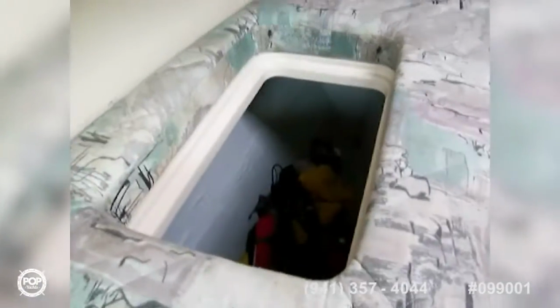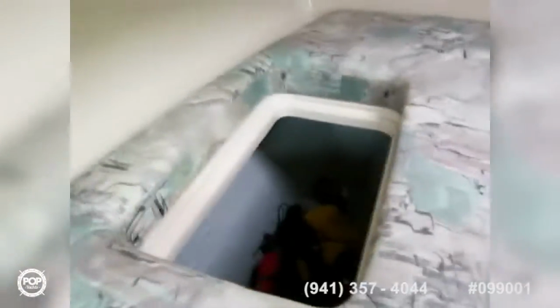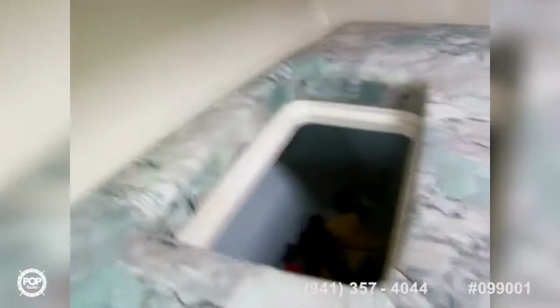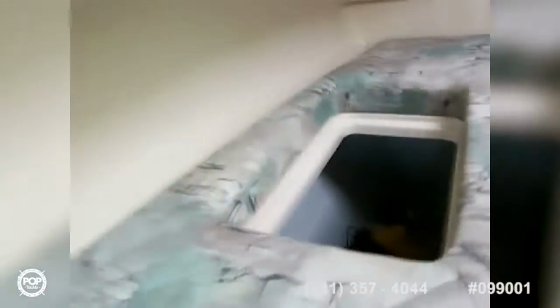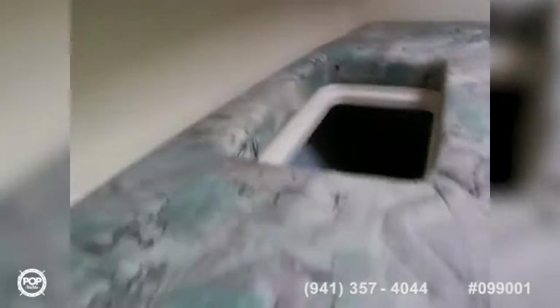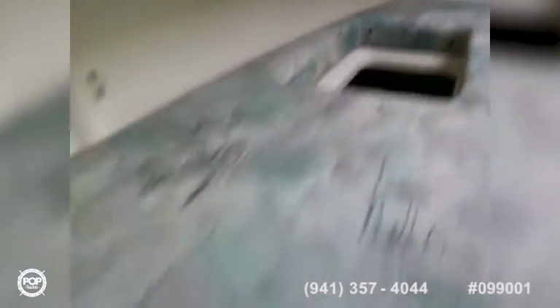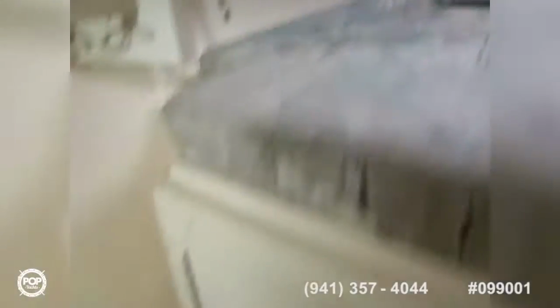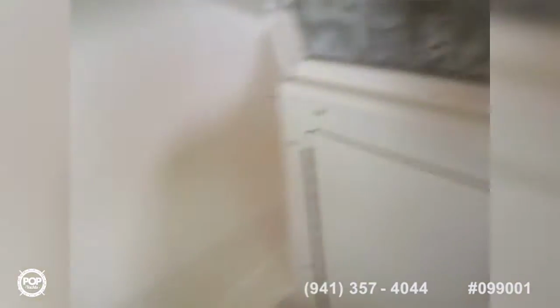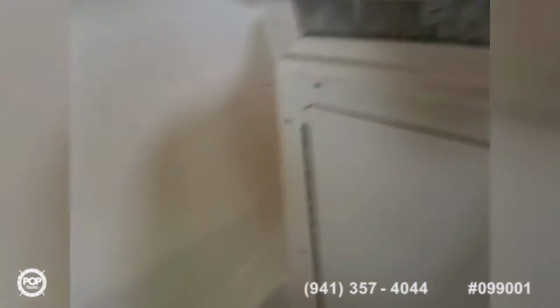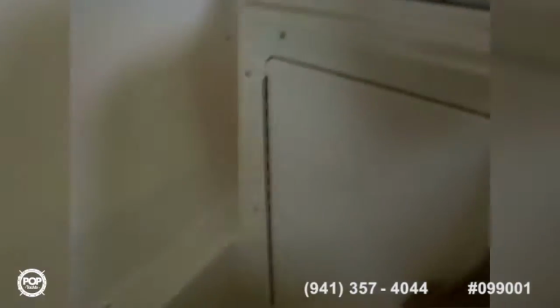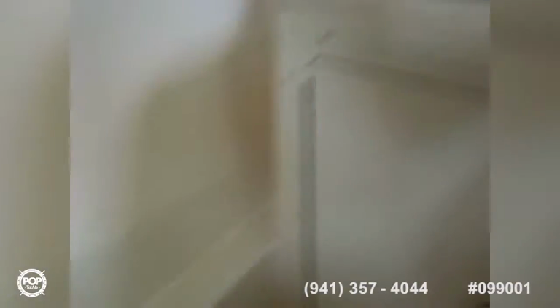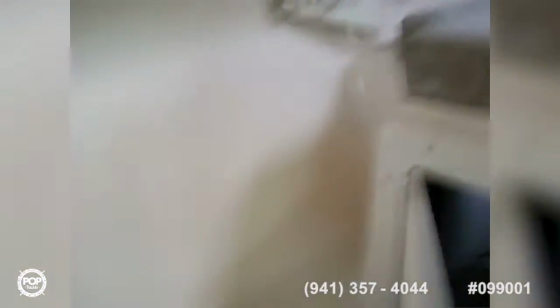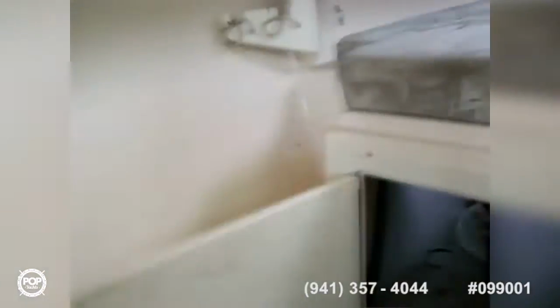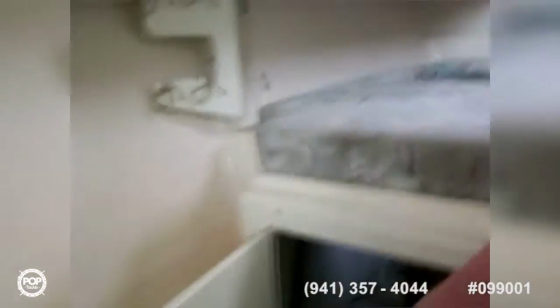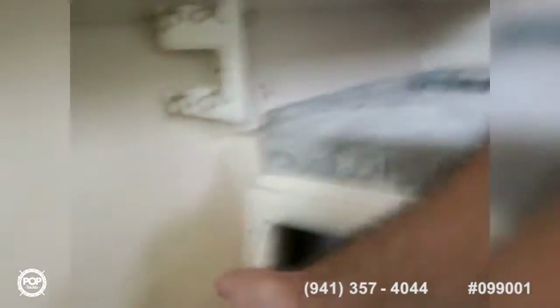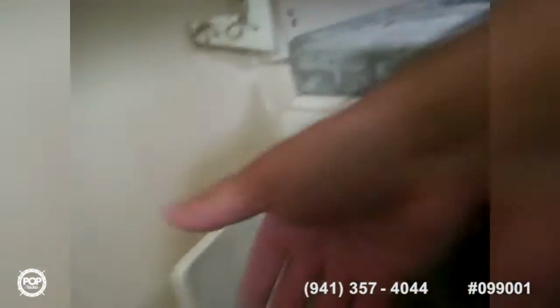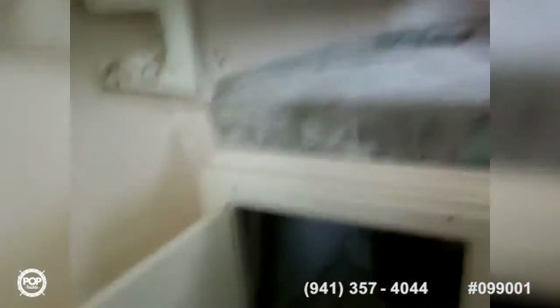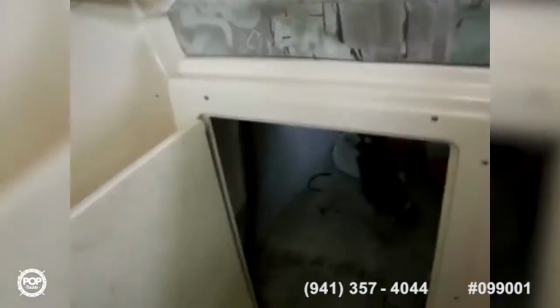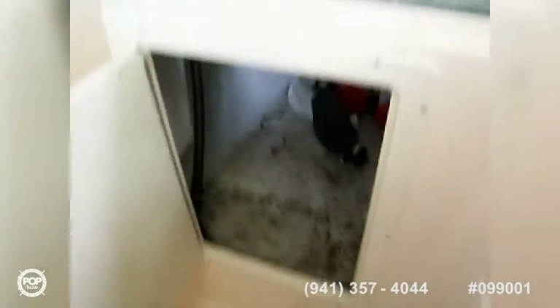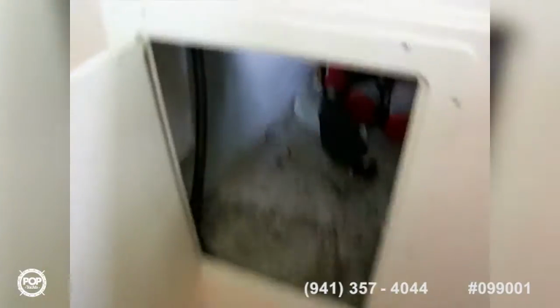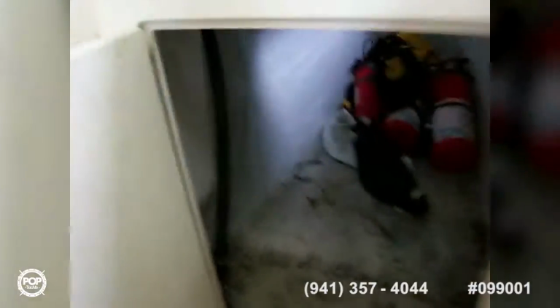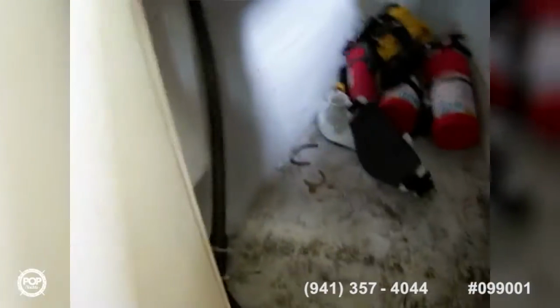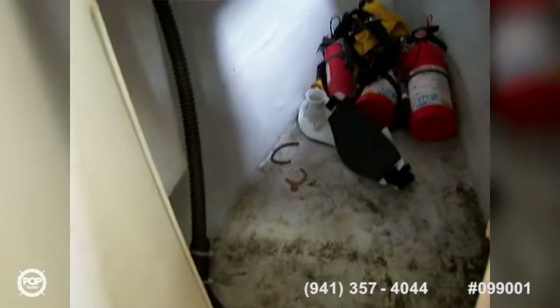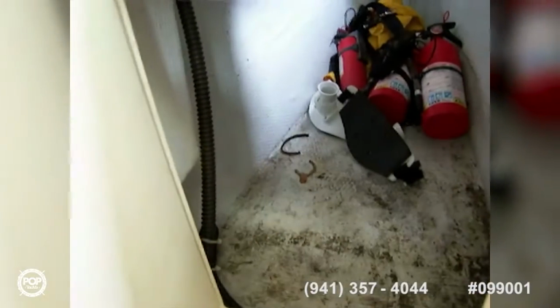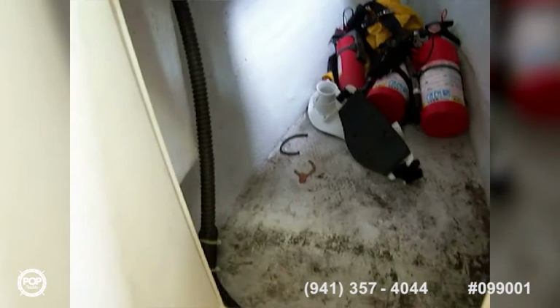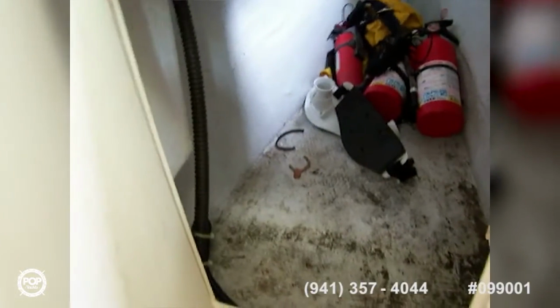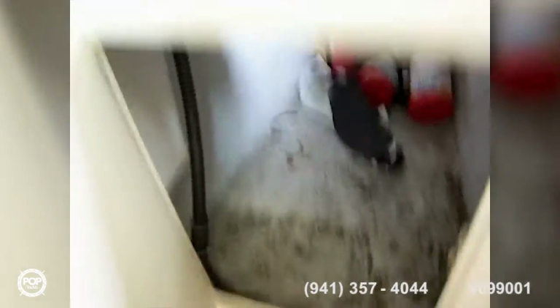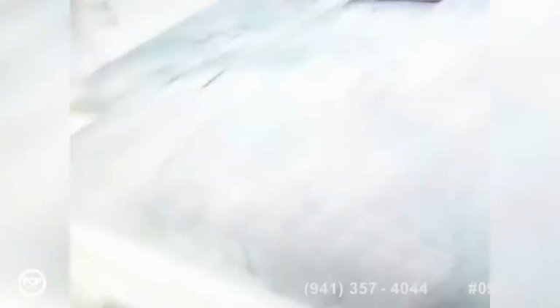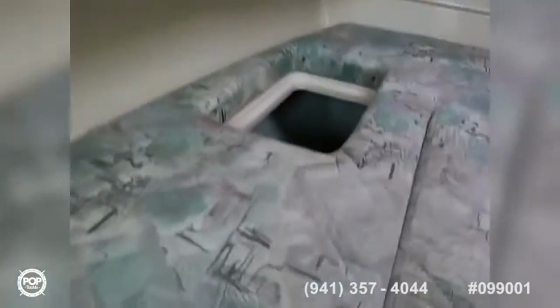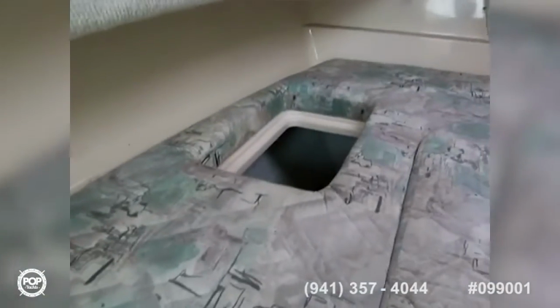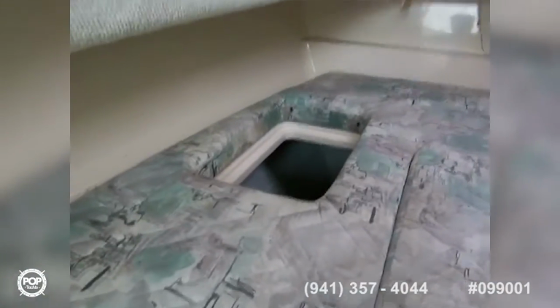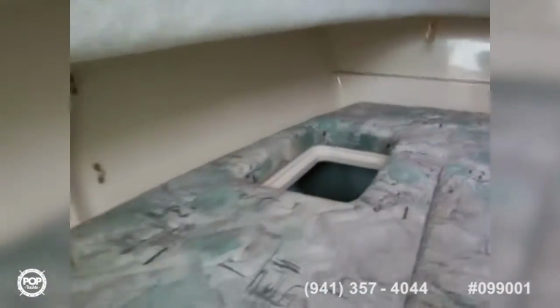You can see the fire extinguisher down there, and you also have access to it in here. So you can get your stuff from there or from up top.